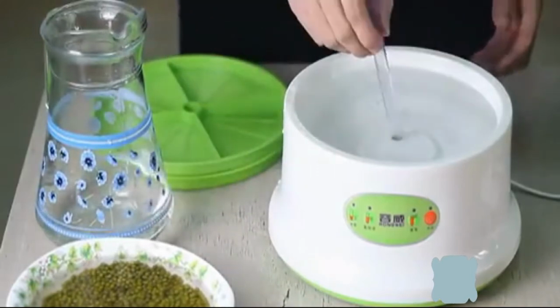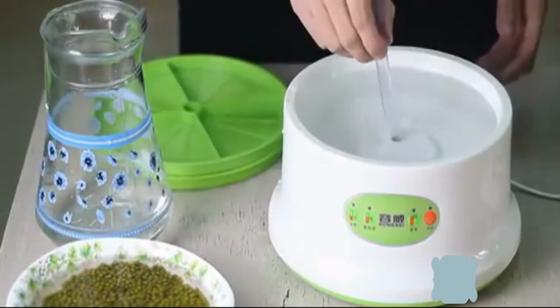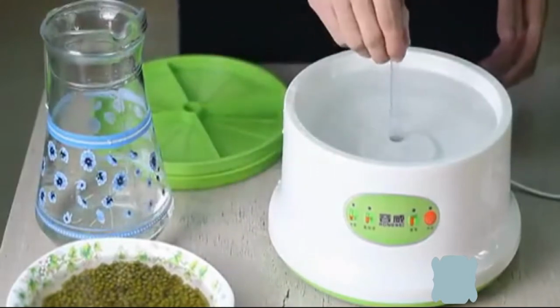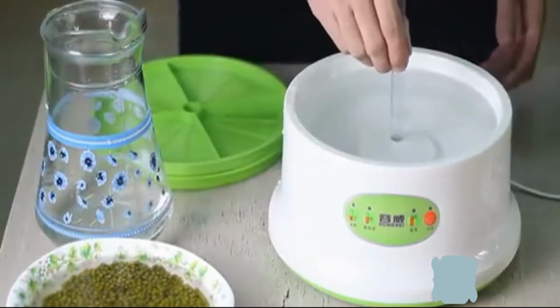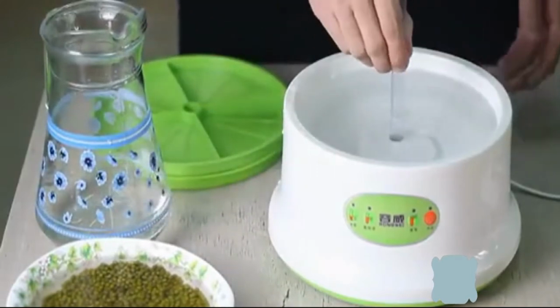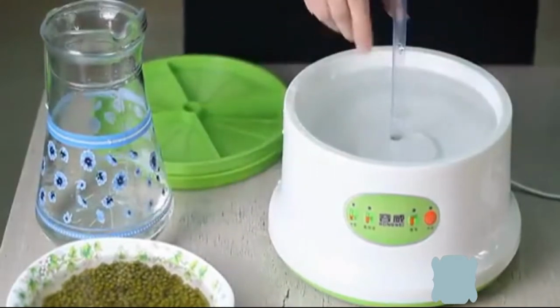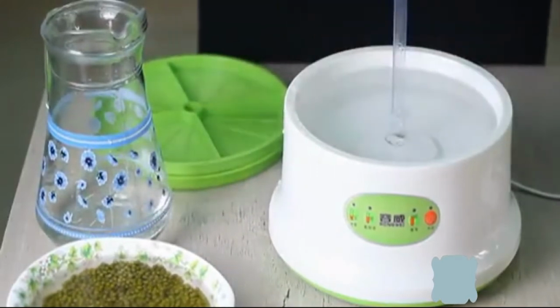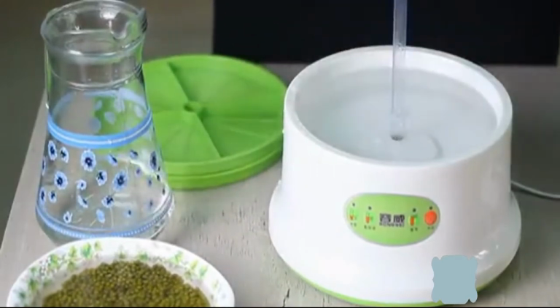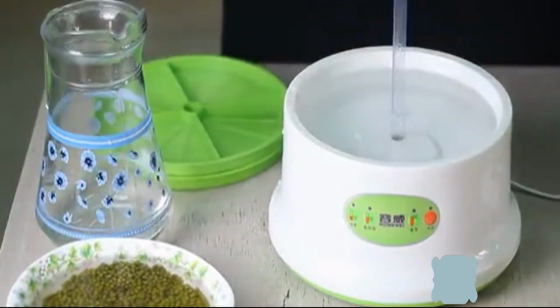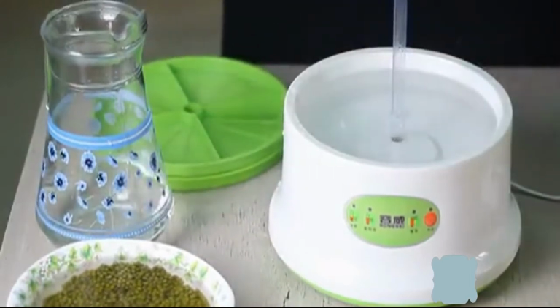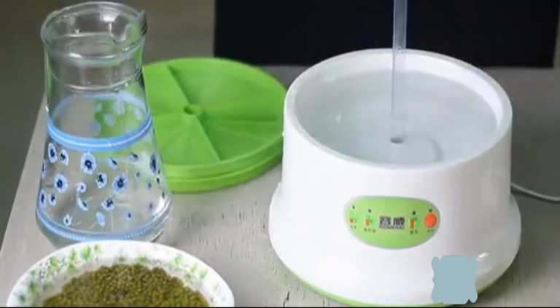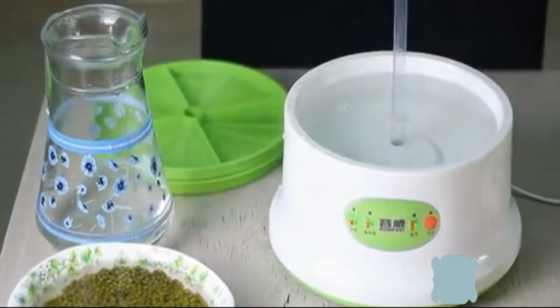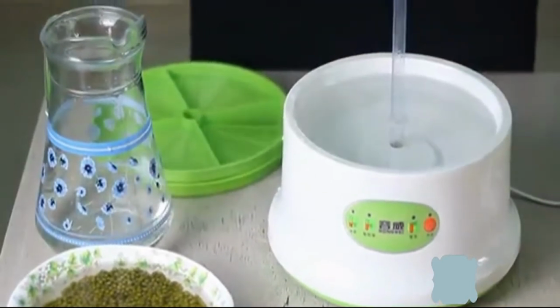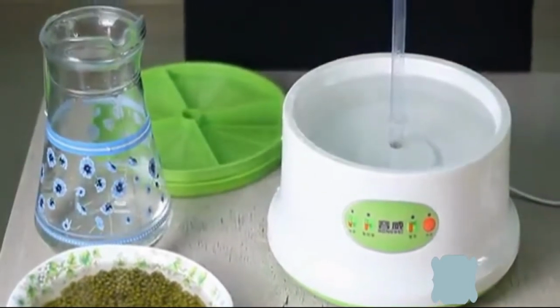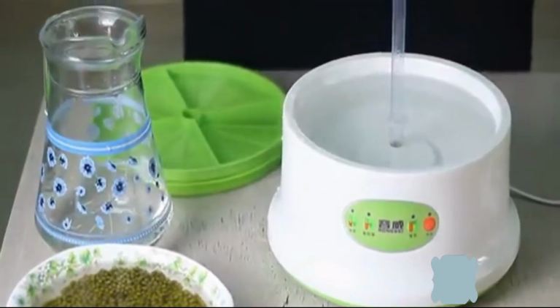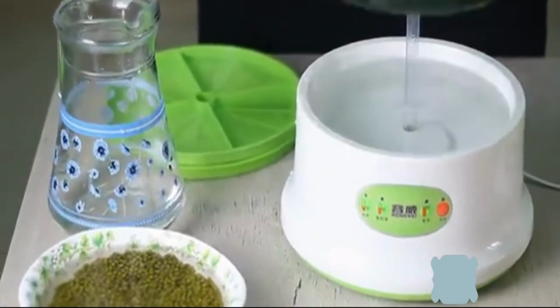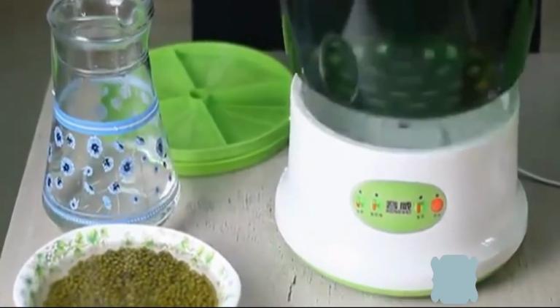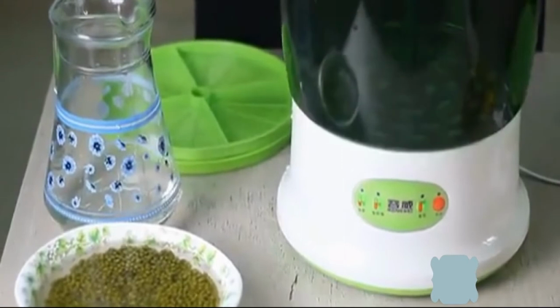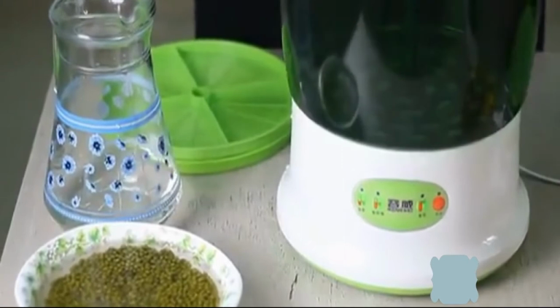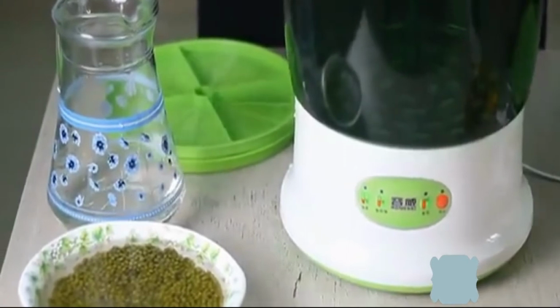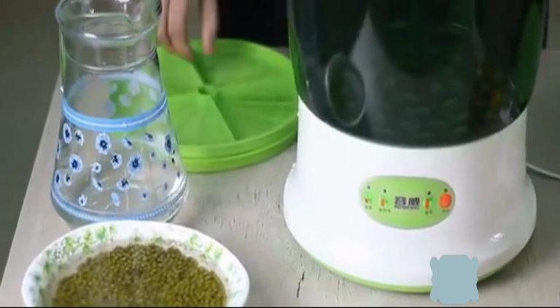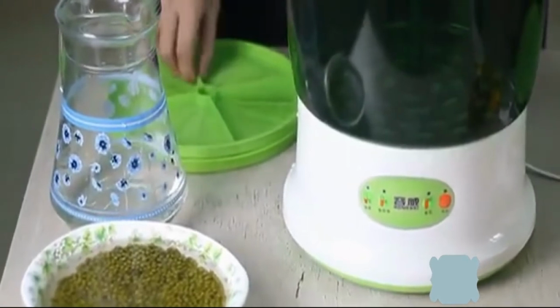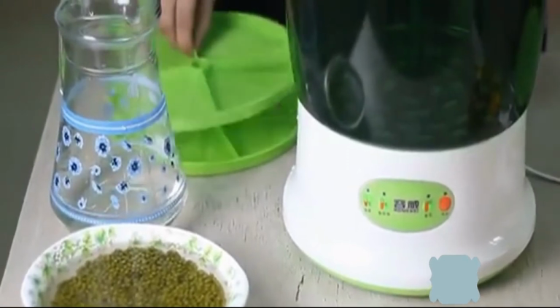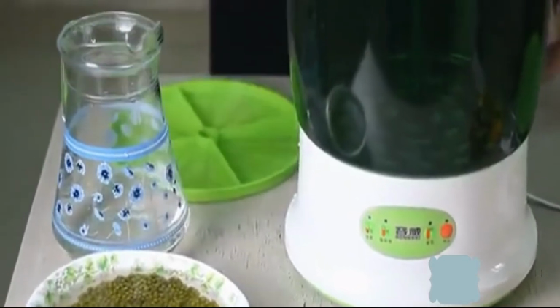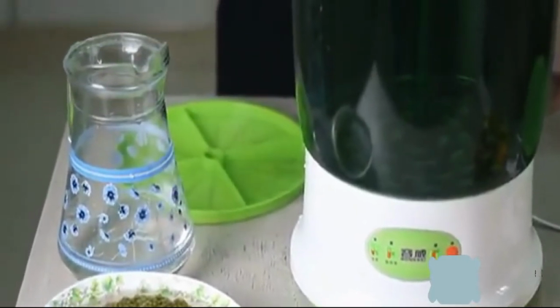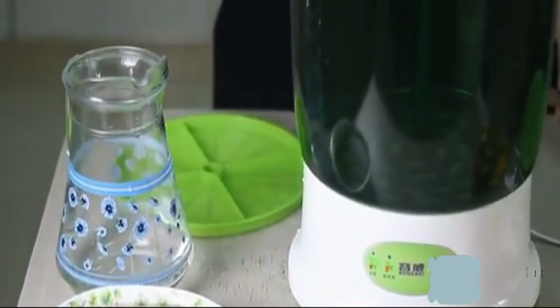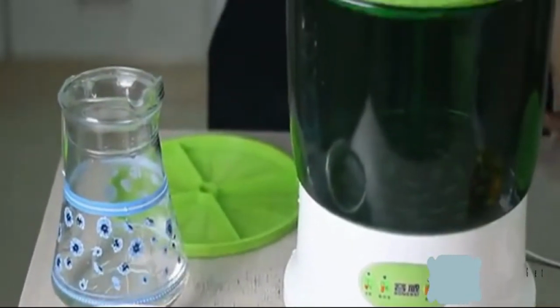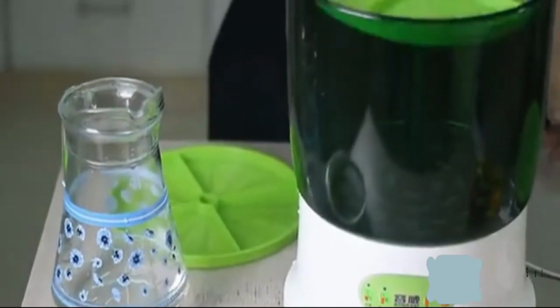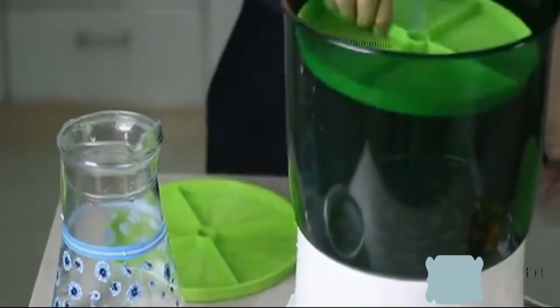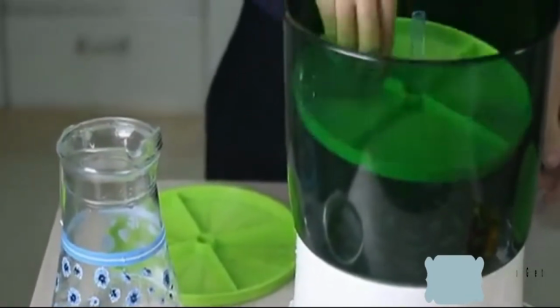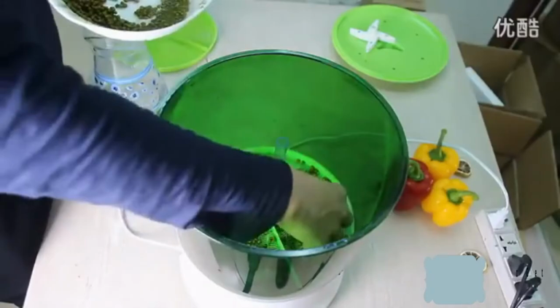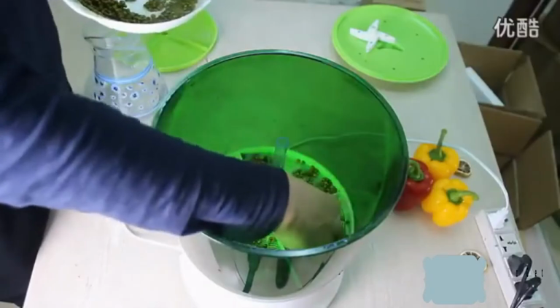There is no separation between the germination trays of the sprouting kit, so the bean sprouts grow thicker, and the double-layer planting yields more.